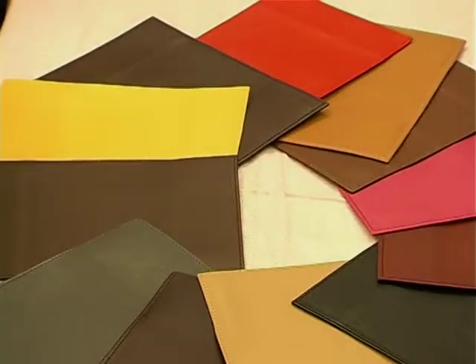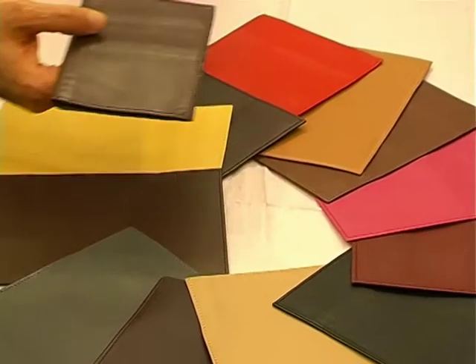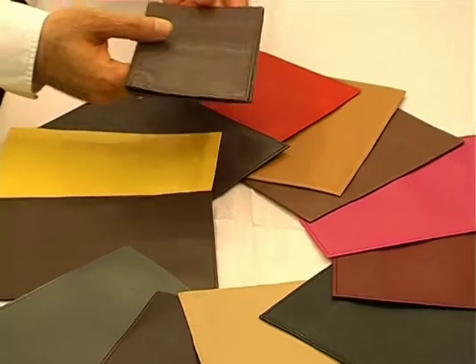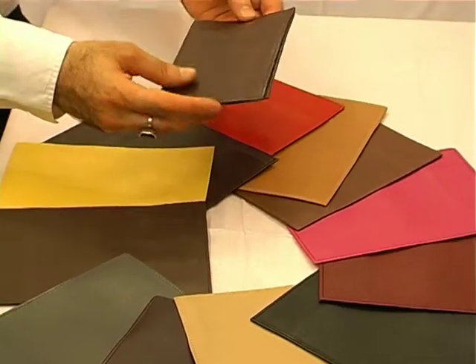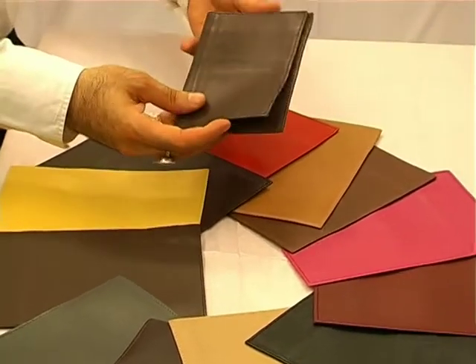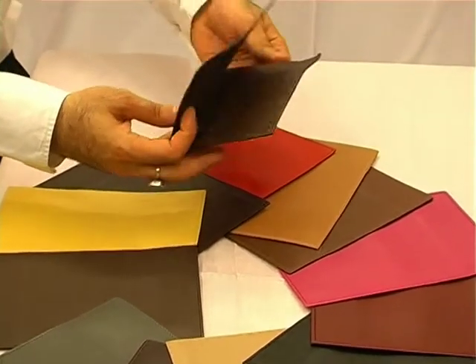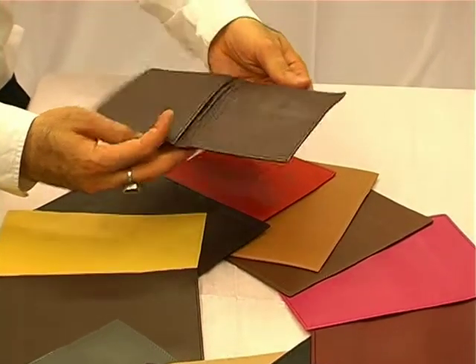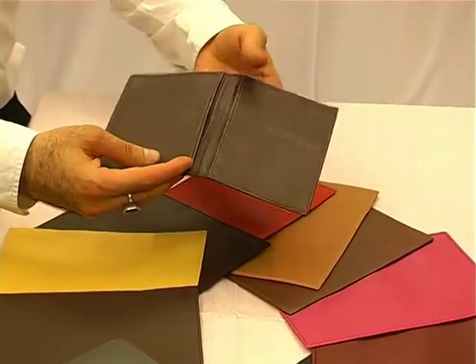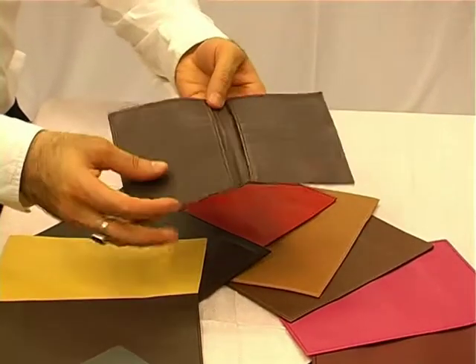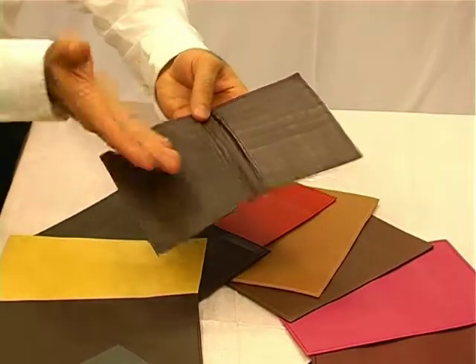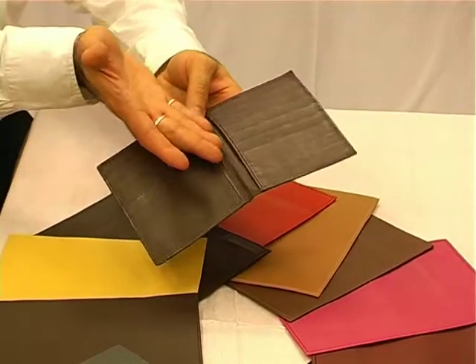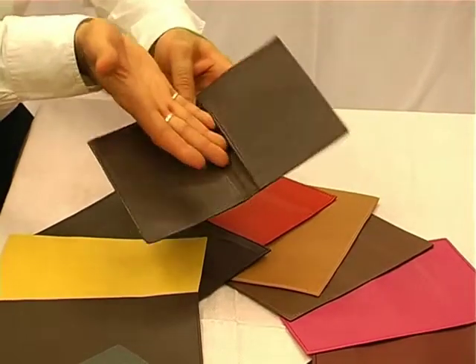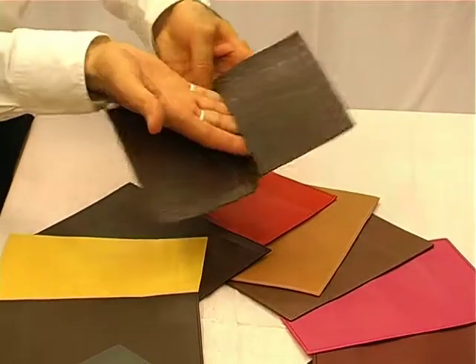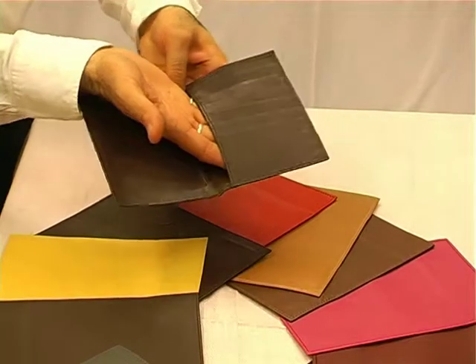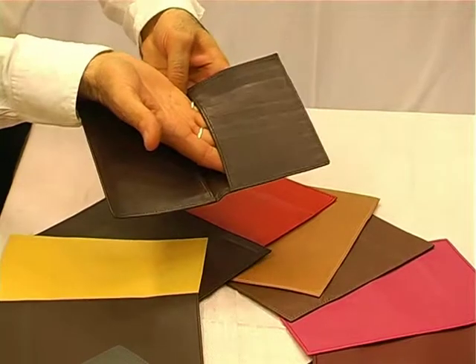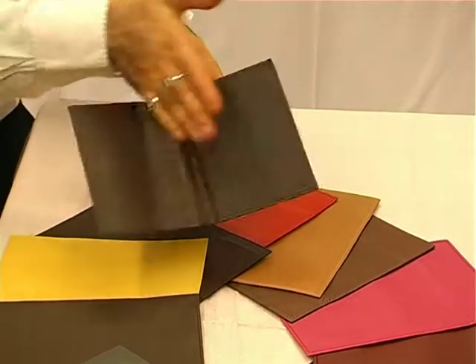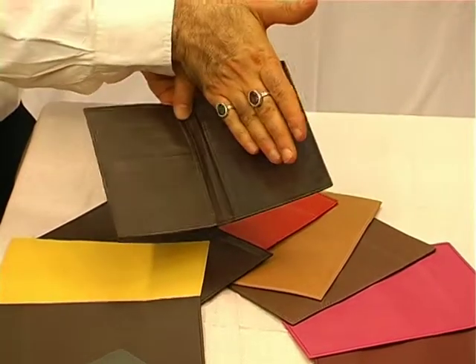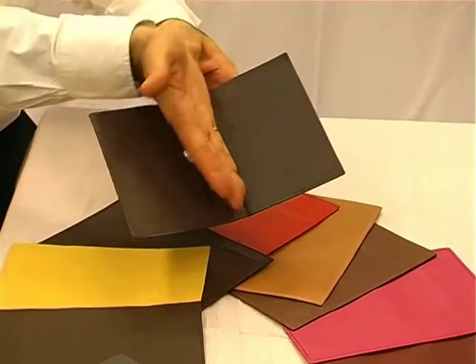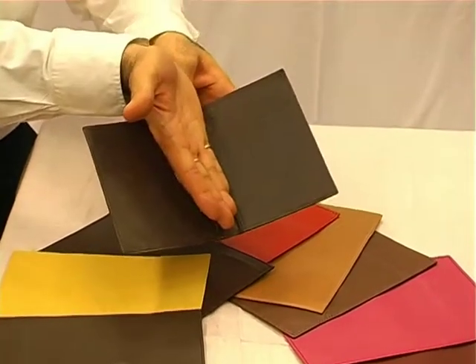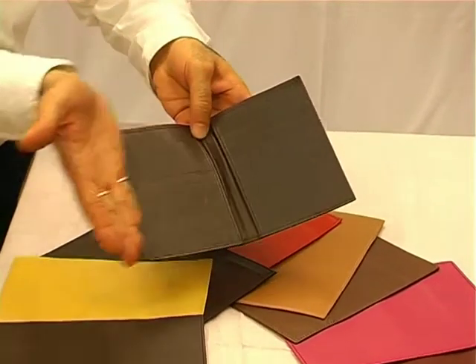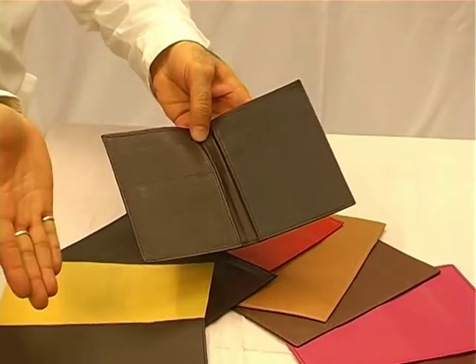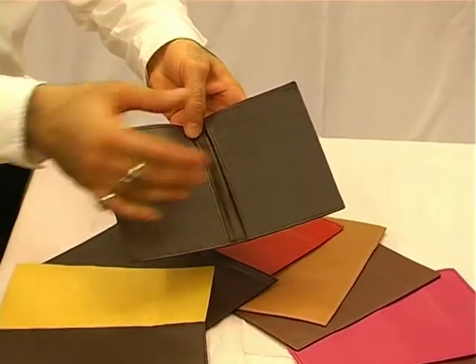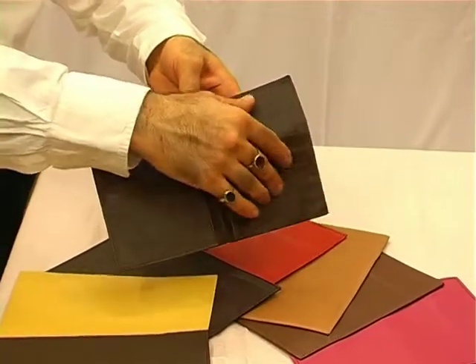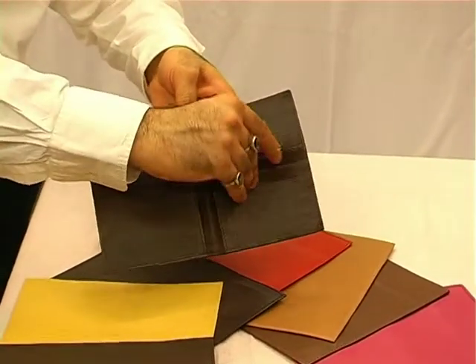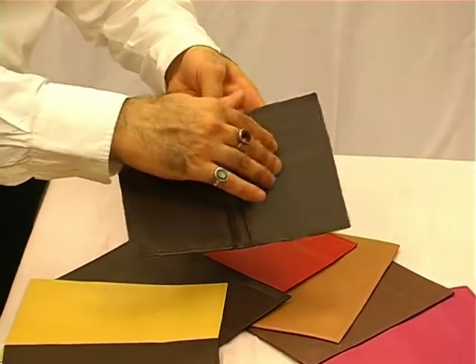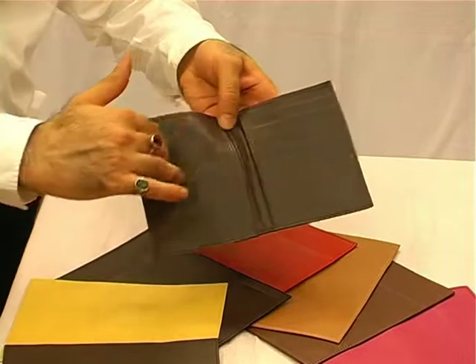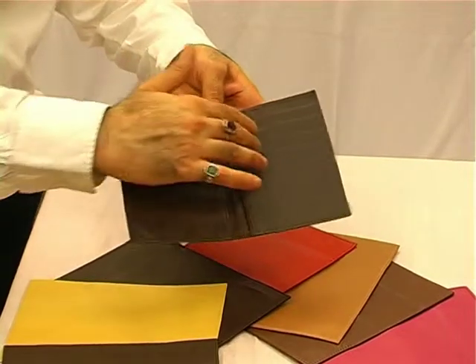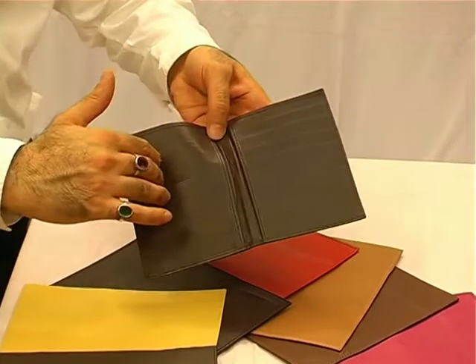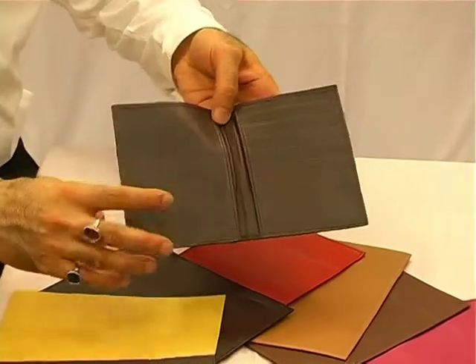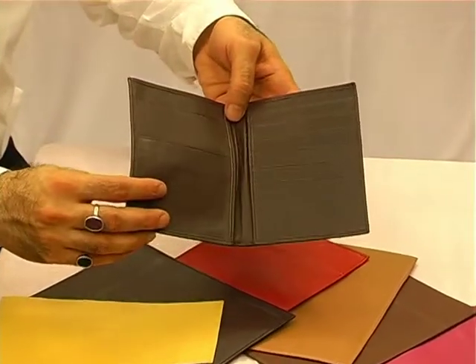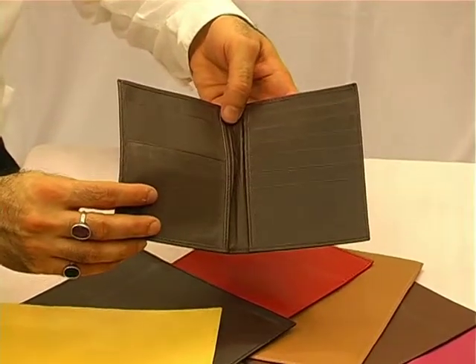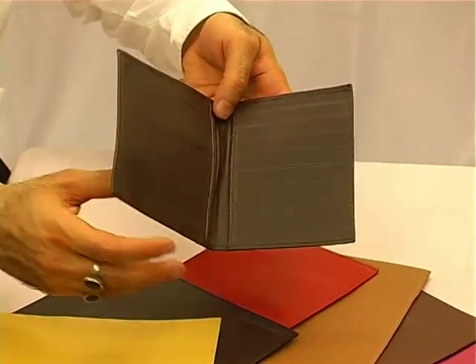This is the global entry pass passport cover. The backside of the passport goes in here and the entire passport is scannable without you undoing it. If you have a global entry pass or some other paperwork, it can go in here, and it can even carry two passports.